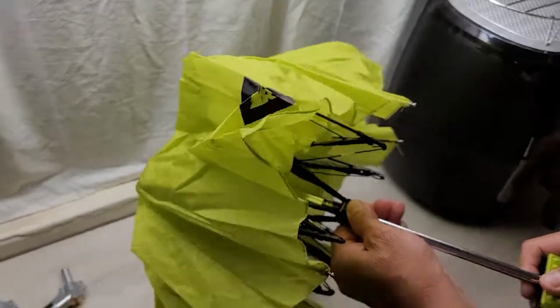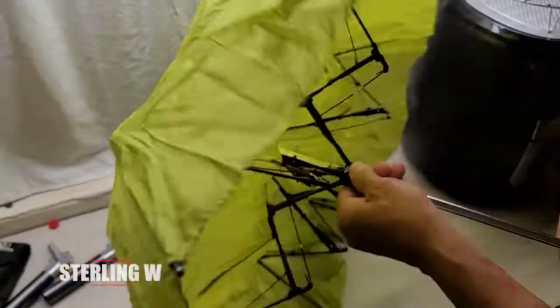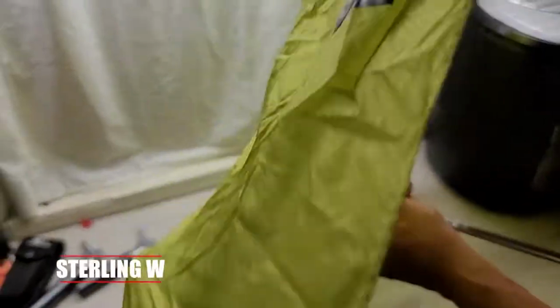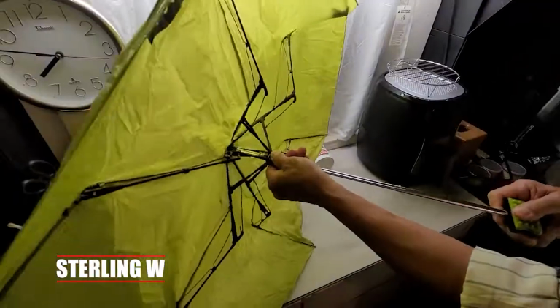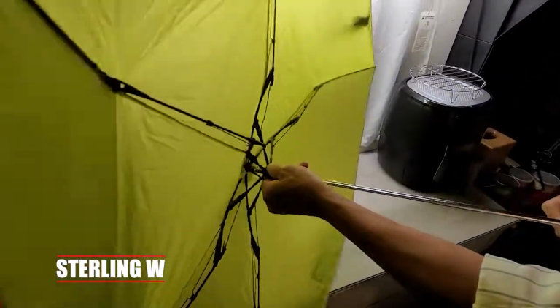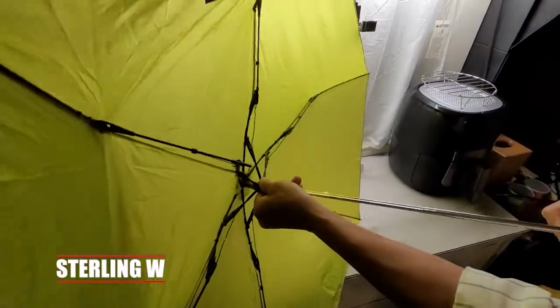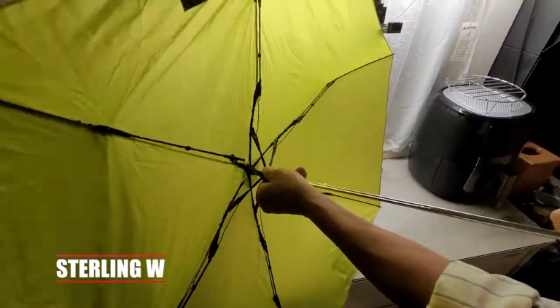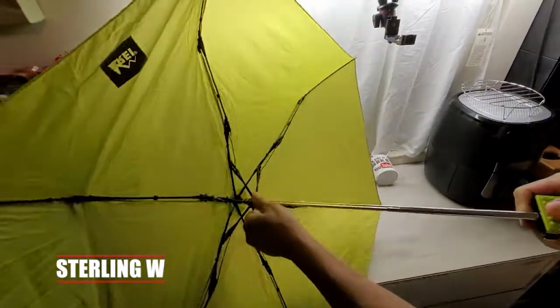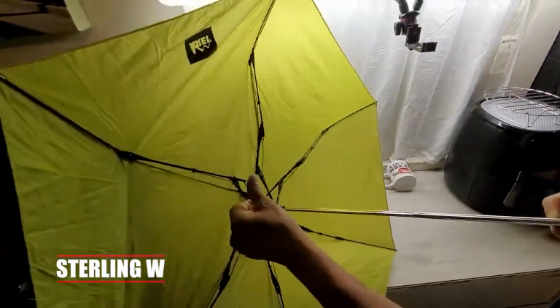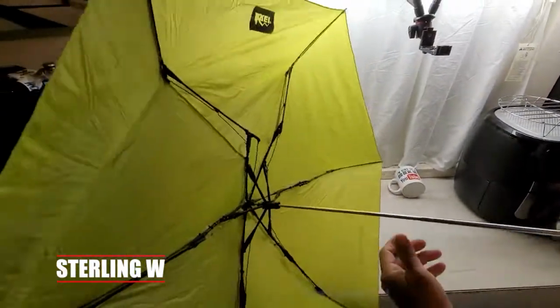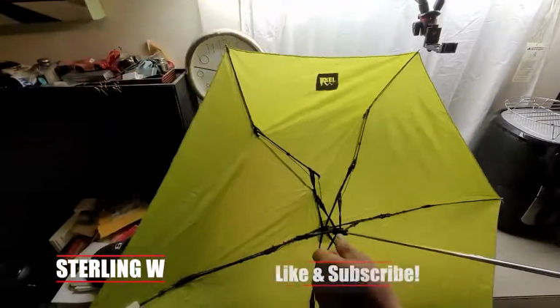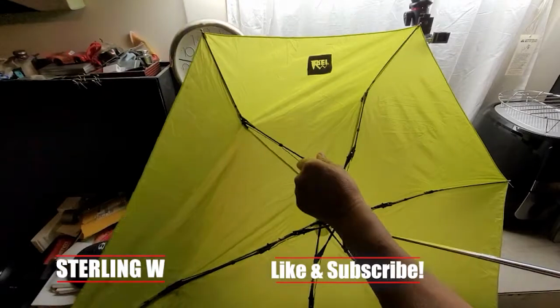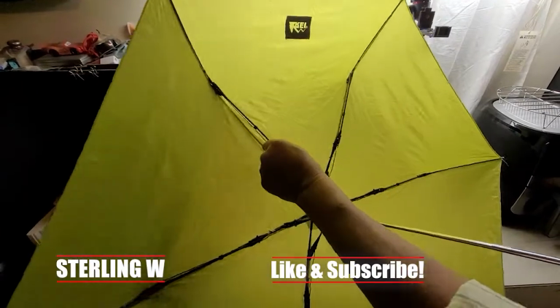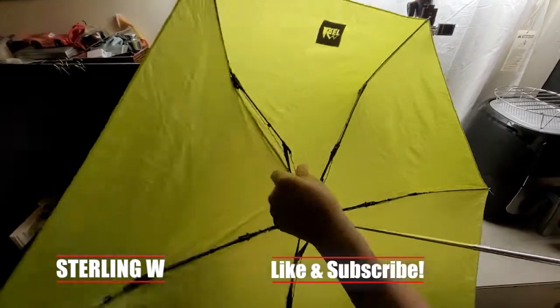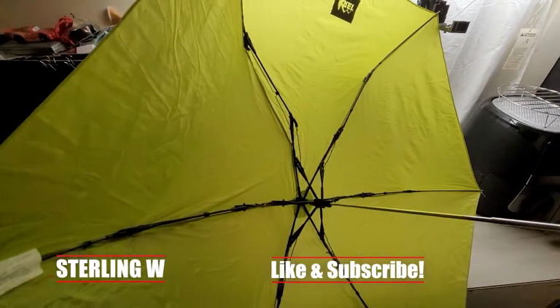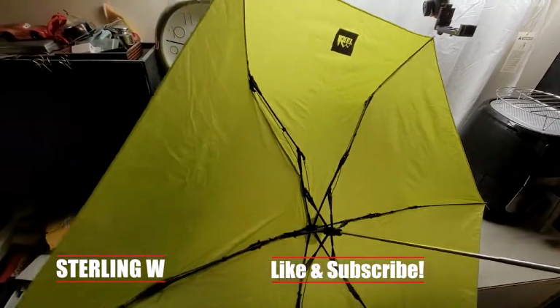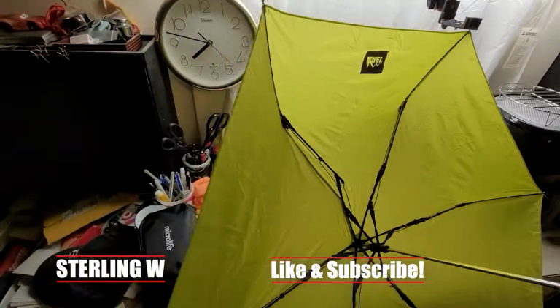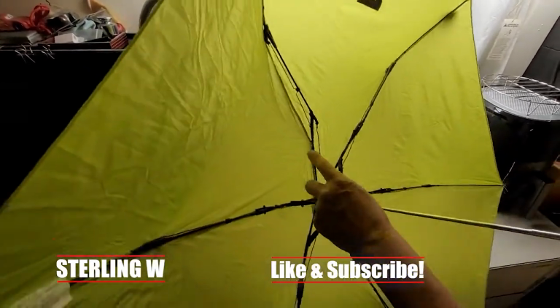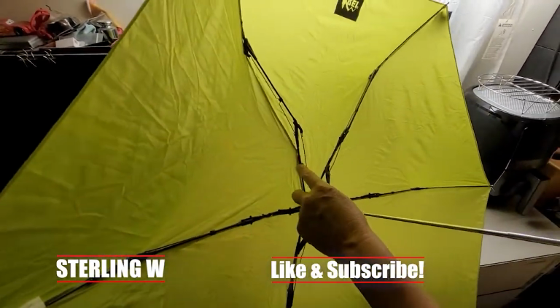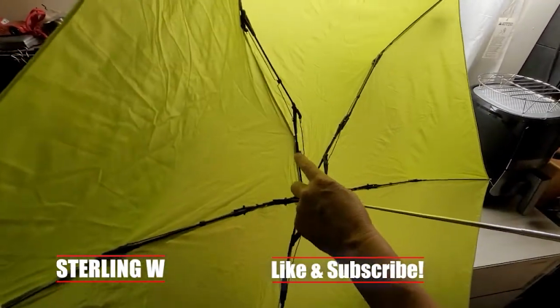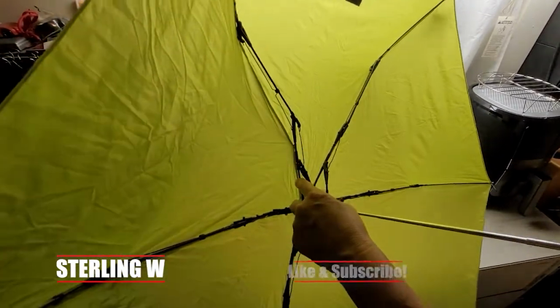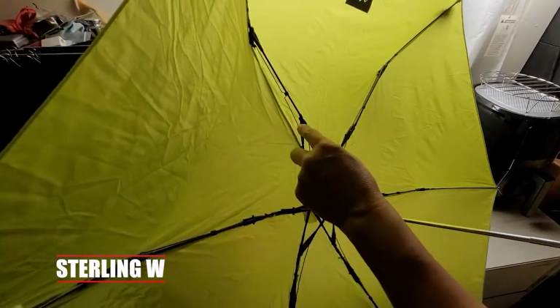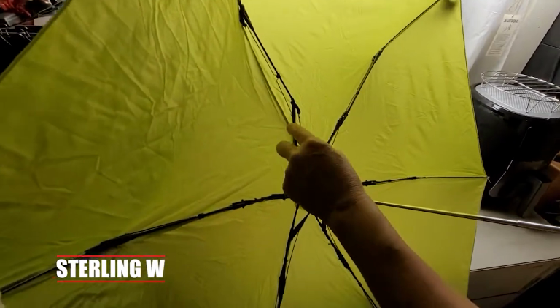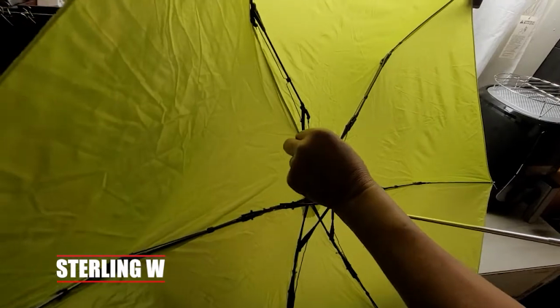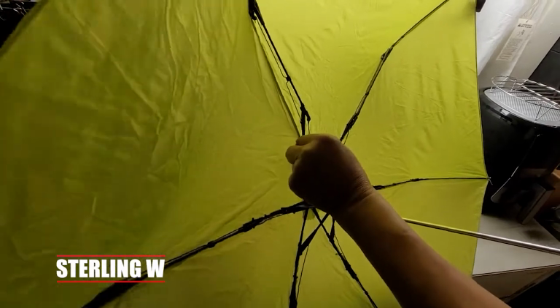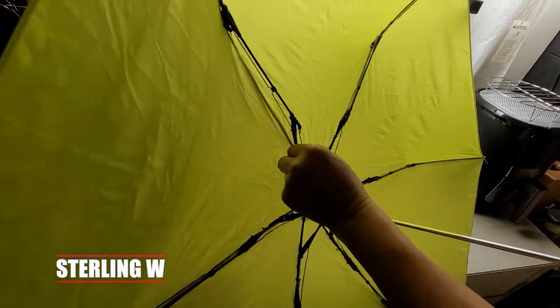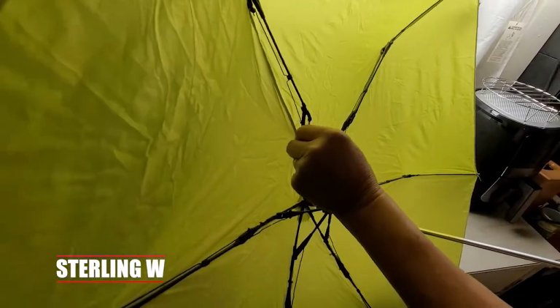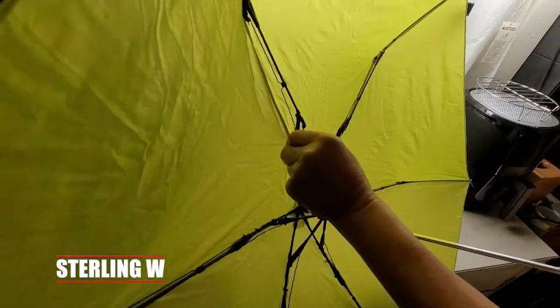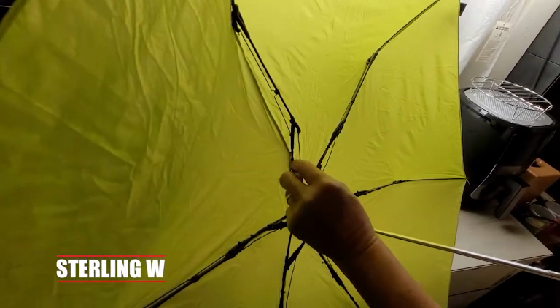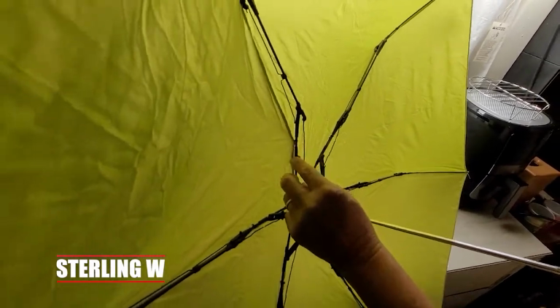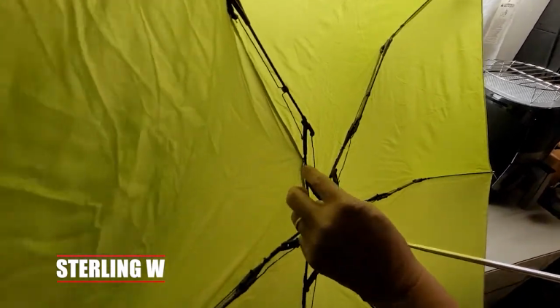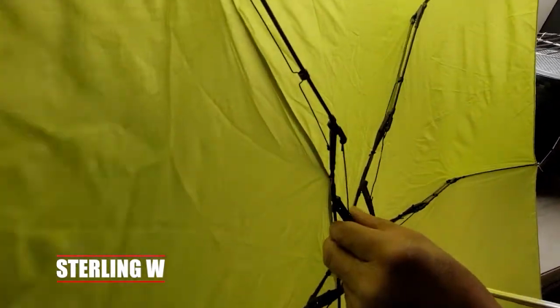Hey guys, it's Tony Debiya and we're going to go ahead and fix this umbrella leg. This umbrella leg has broke or got bent or something, so we're going to go ahead and troubleshoot this. It's very easy to troubleshoot umbrellas — it looks really complicated but I'm going to show you how.